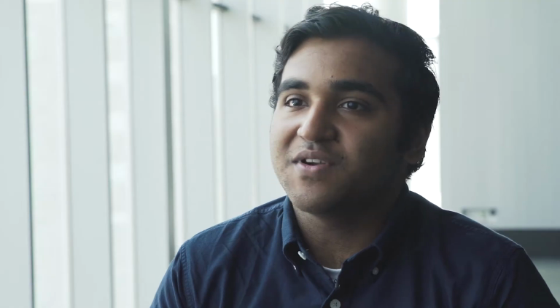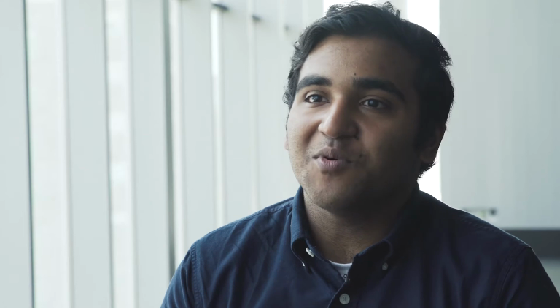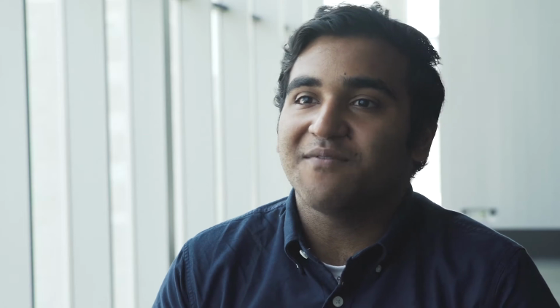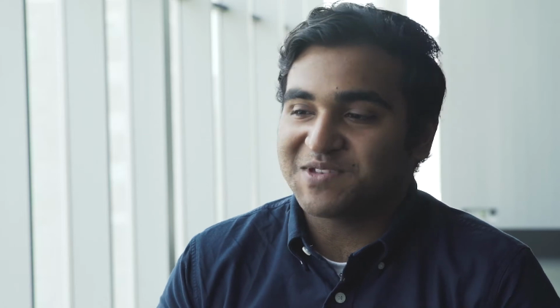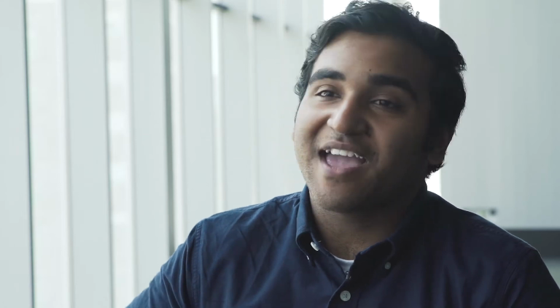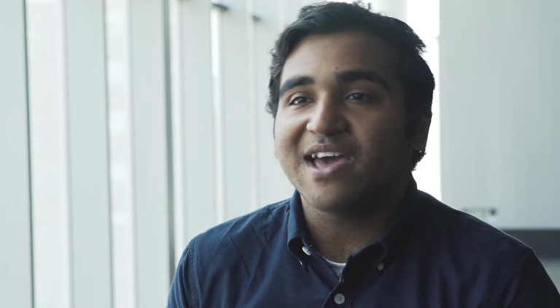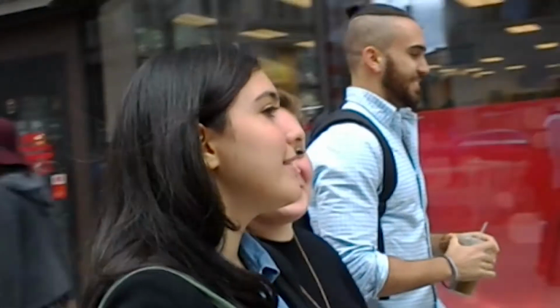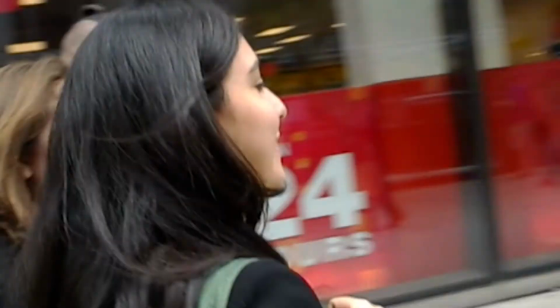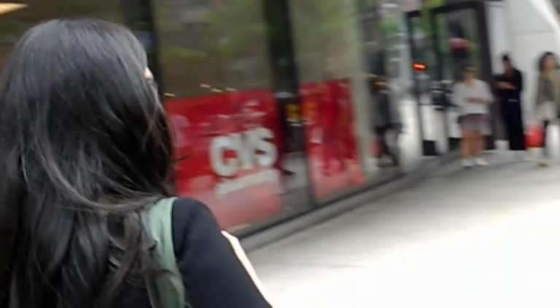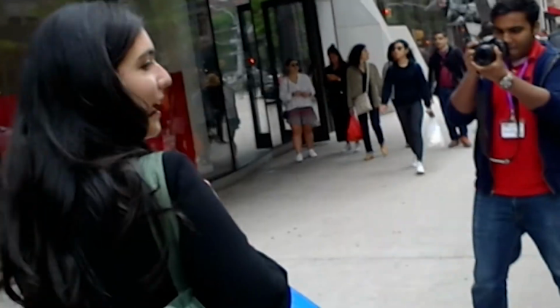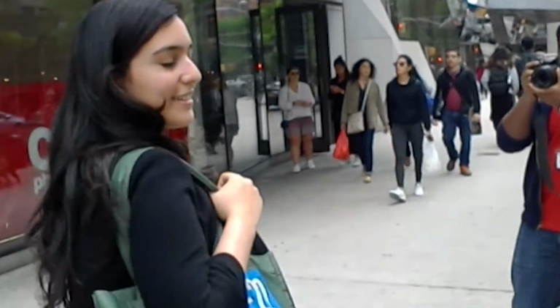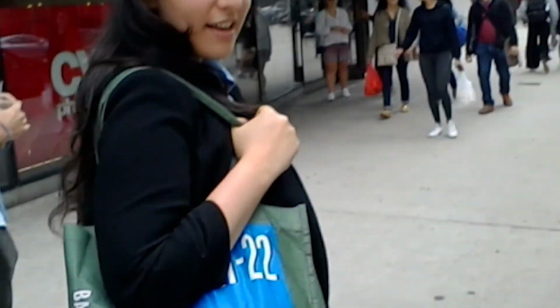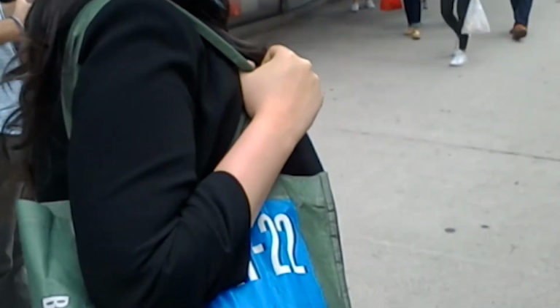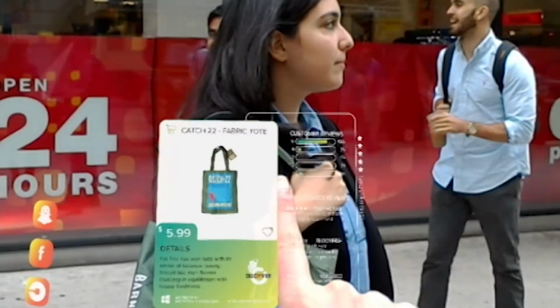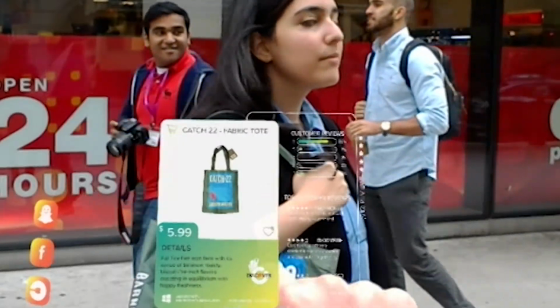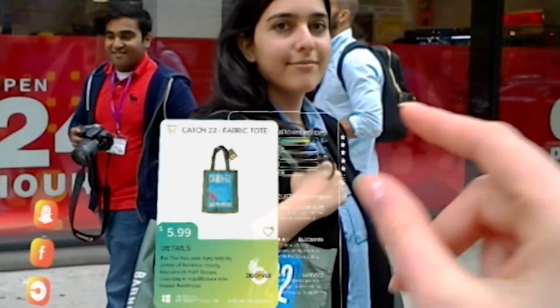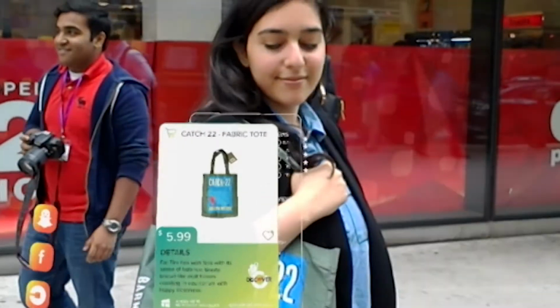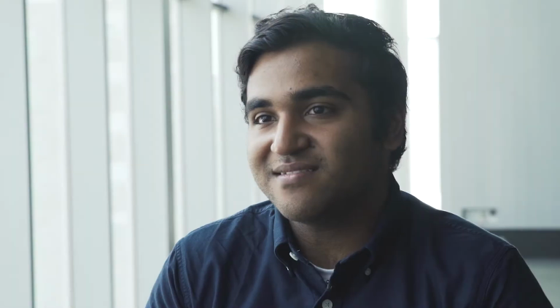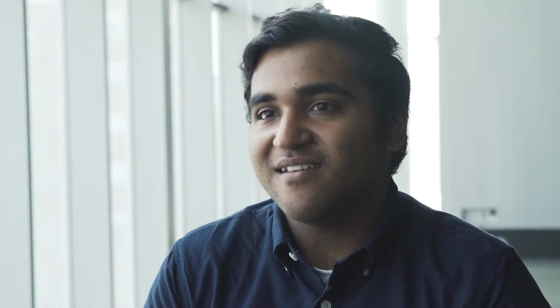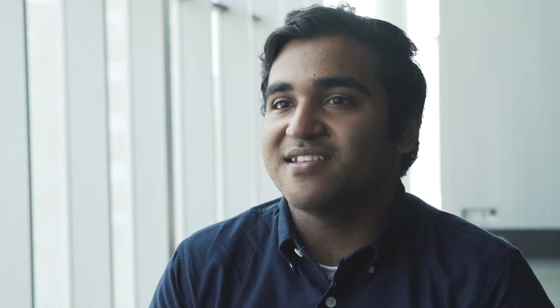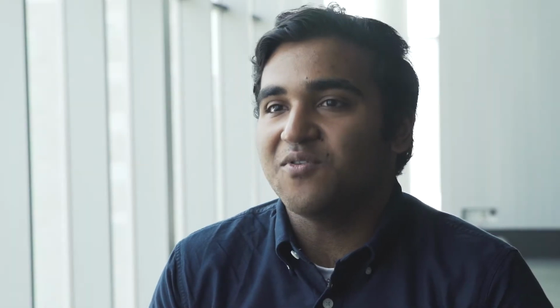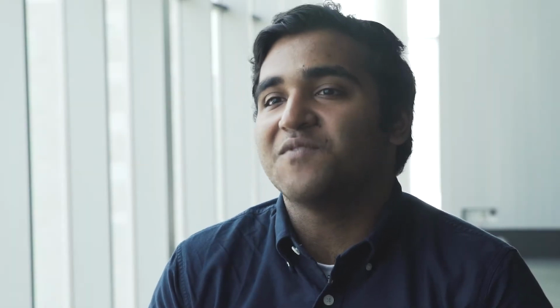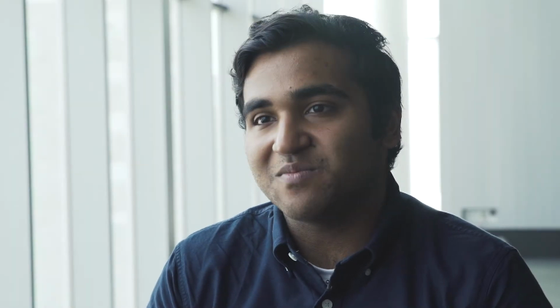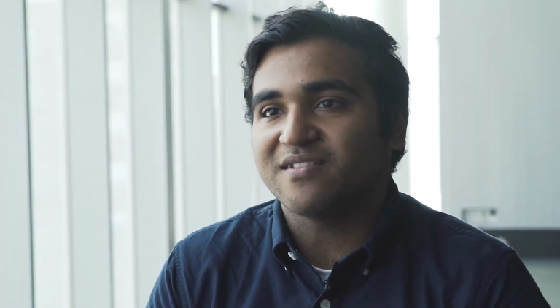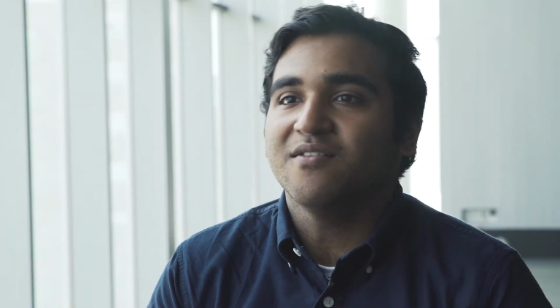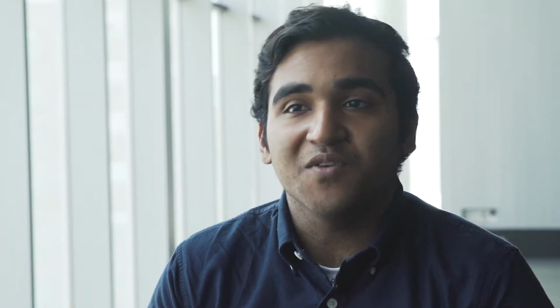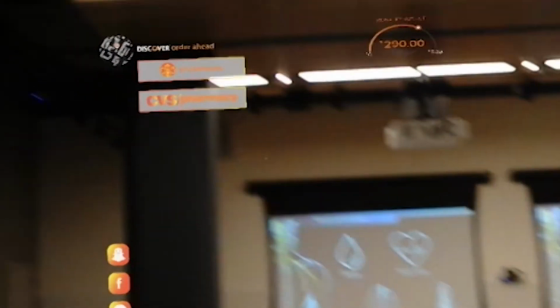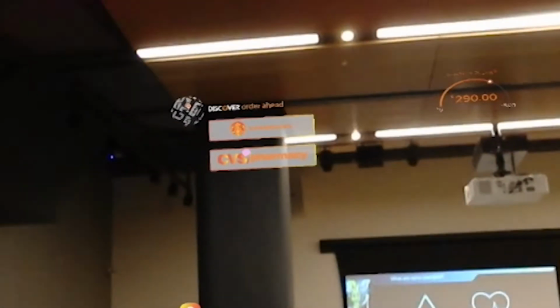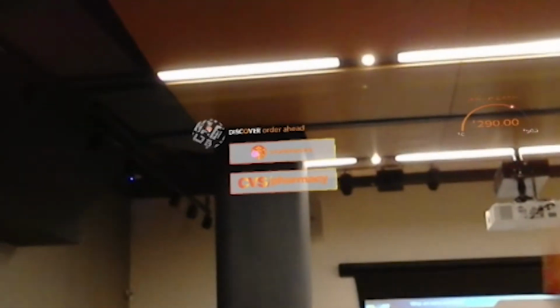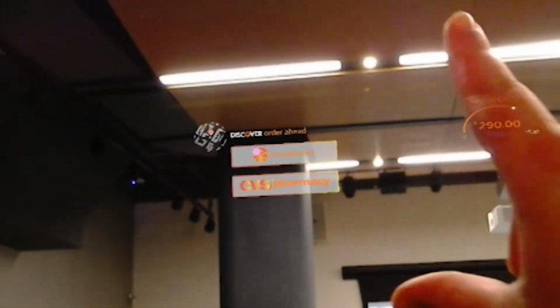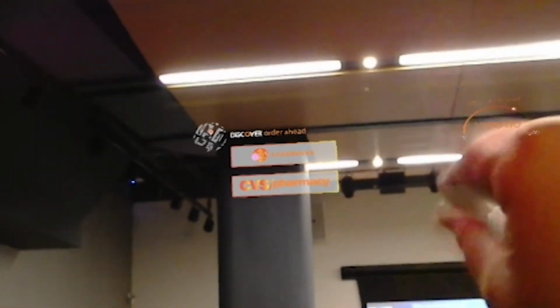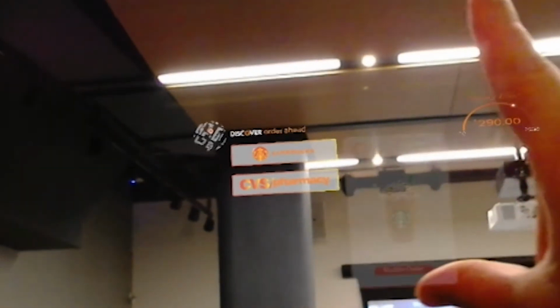For example, we have a specific handbag. By looking at that handbag, it'll immediately recognize which handbag it is and give you all the information about it — like reviews, ratings — and you can purchase it right there.